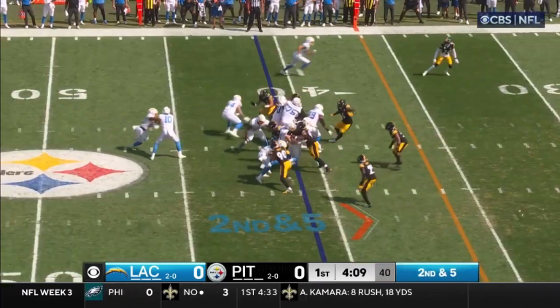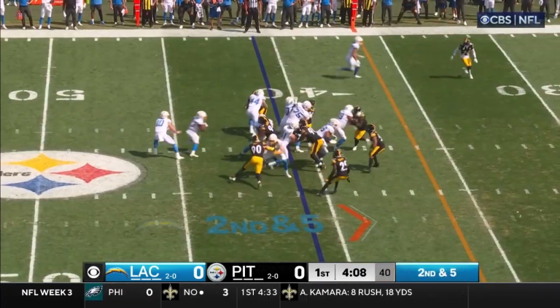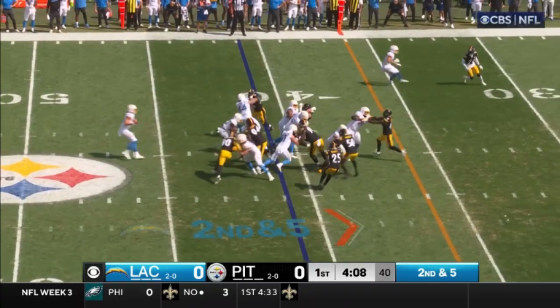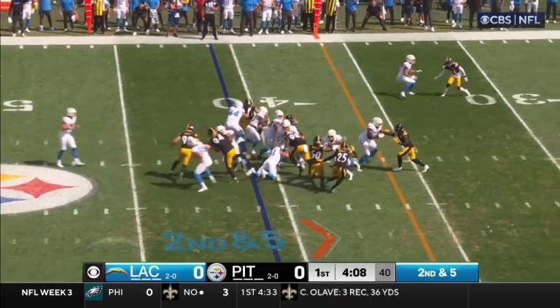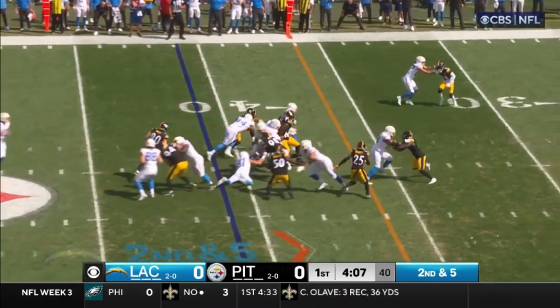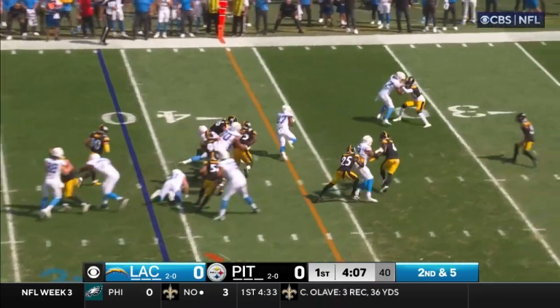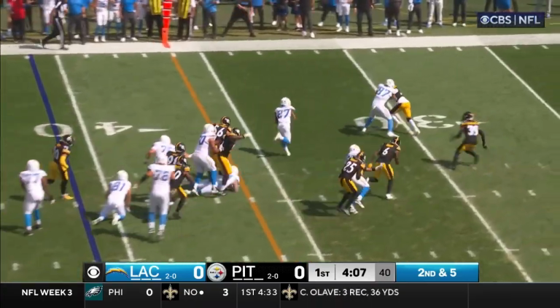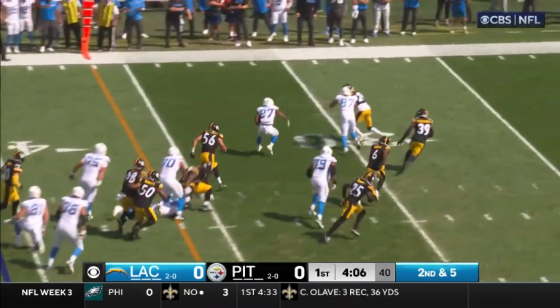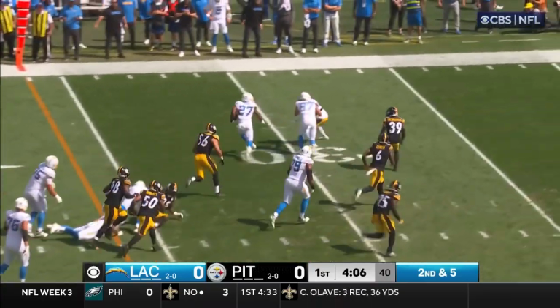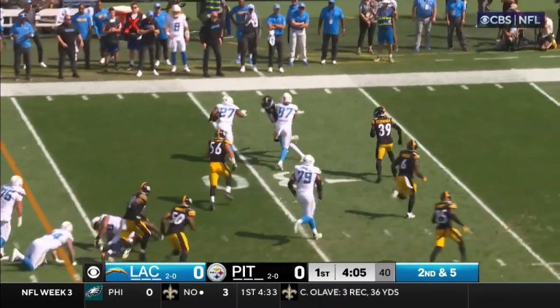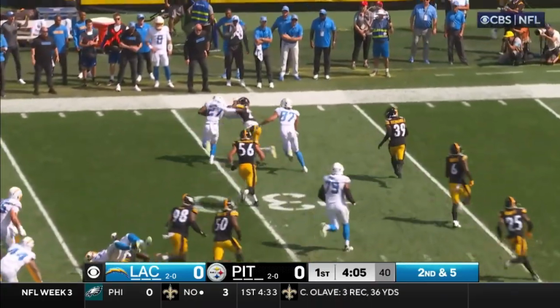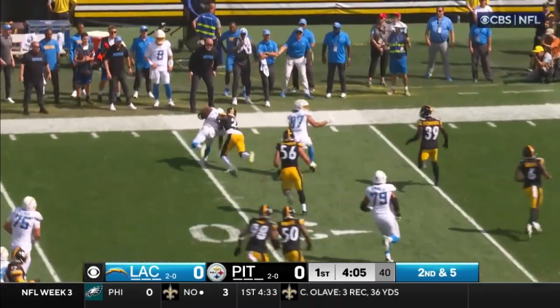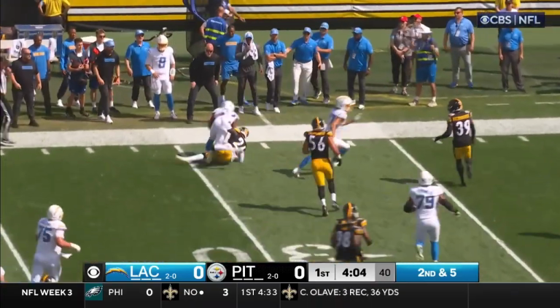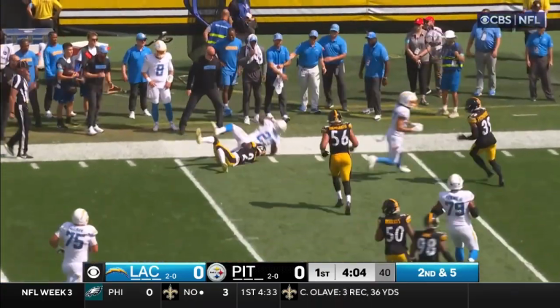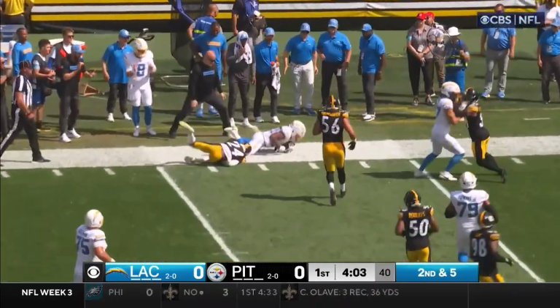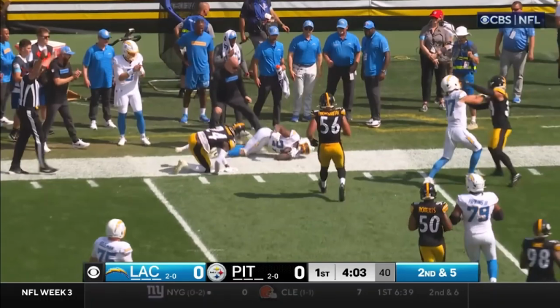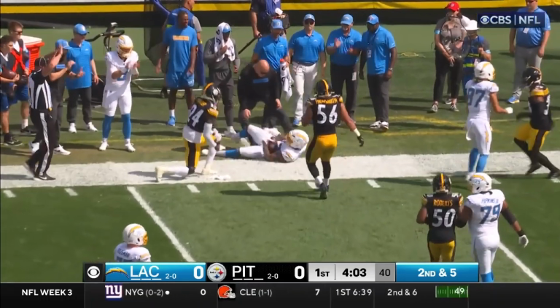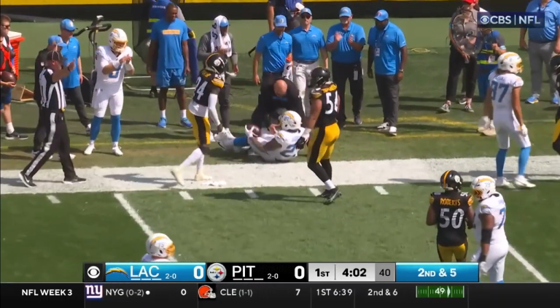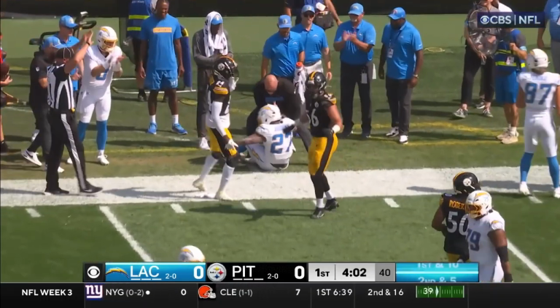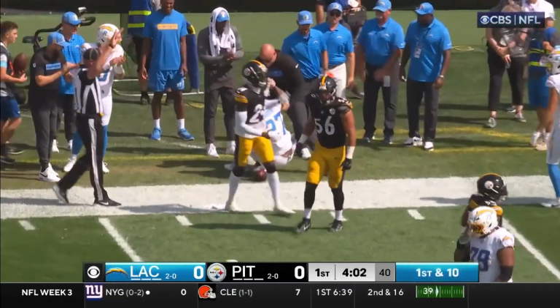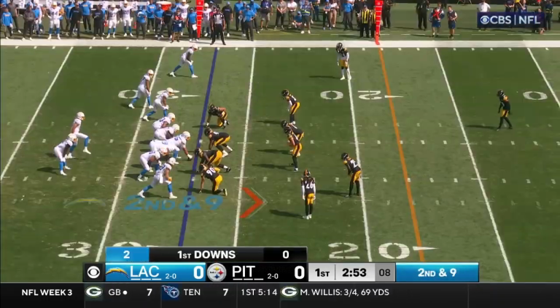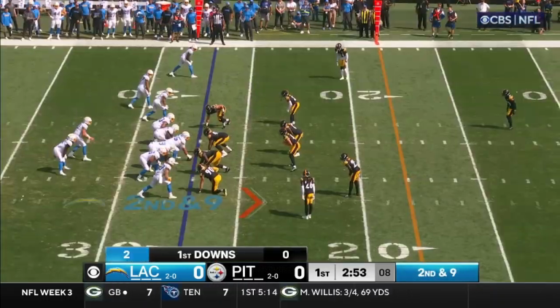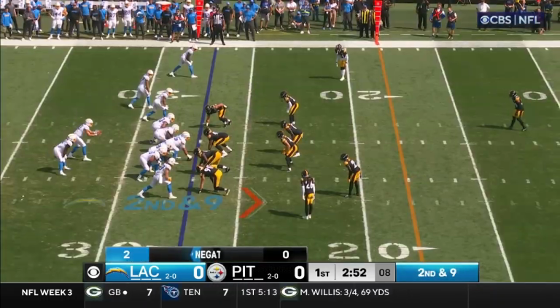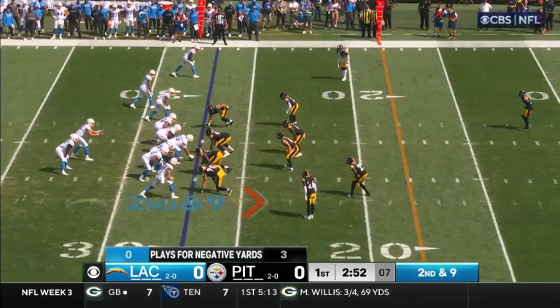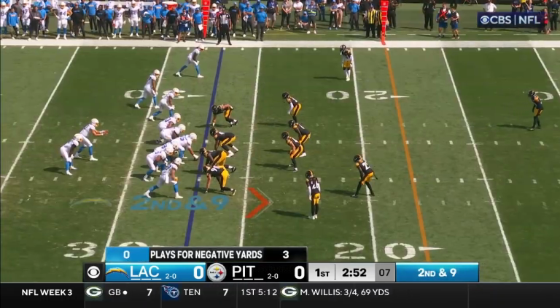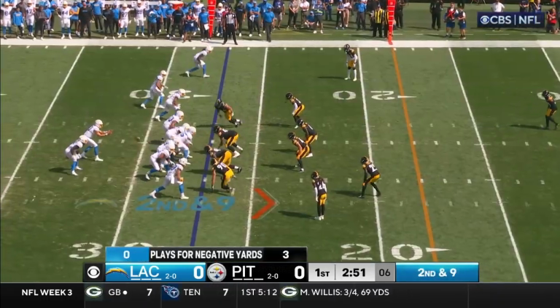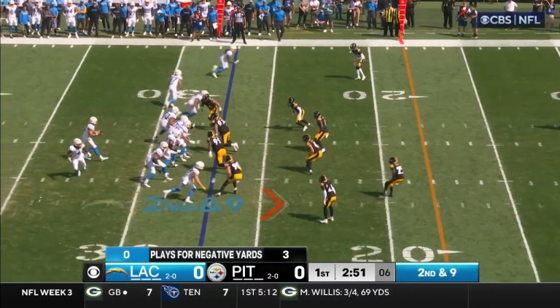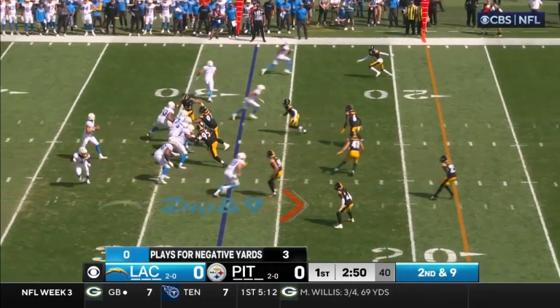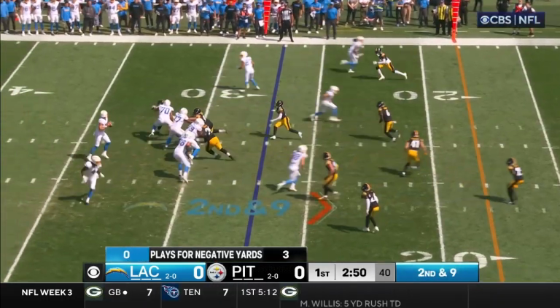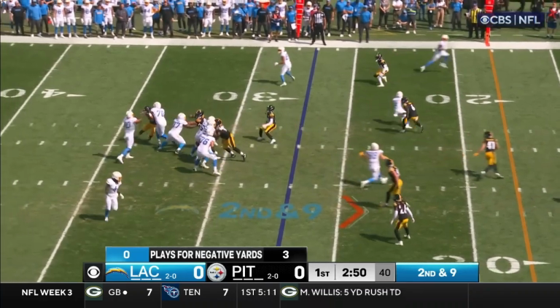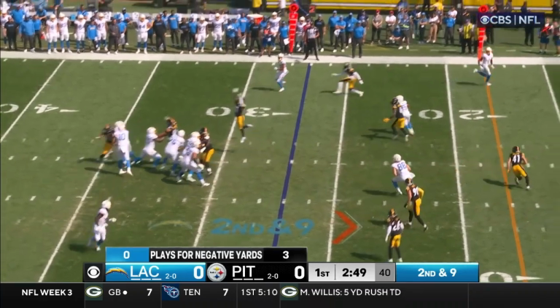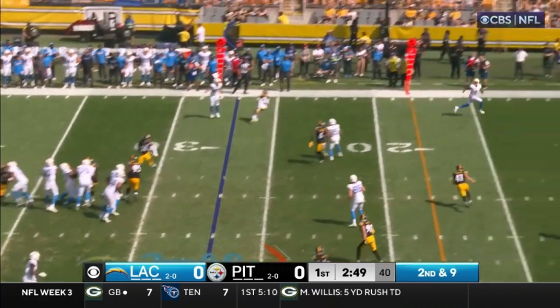Second and five, it's another call — he's gonna break one, trying to decide which way he wanted to go around. Cam was injured much of last year, he's healthy now, making plays again. Second and nine.